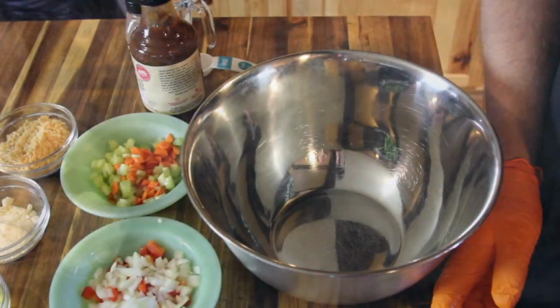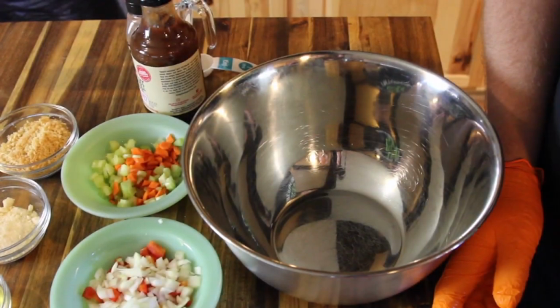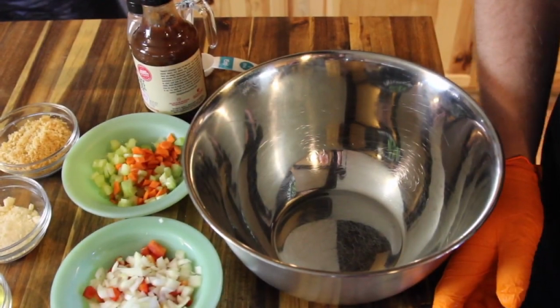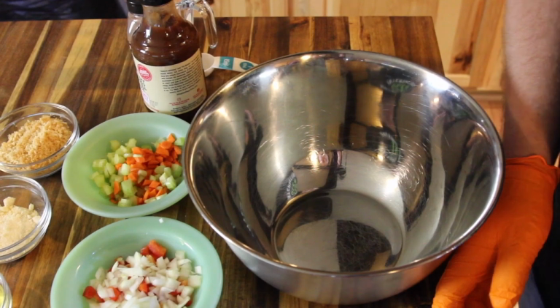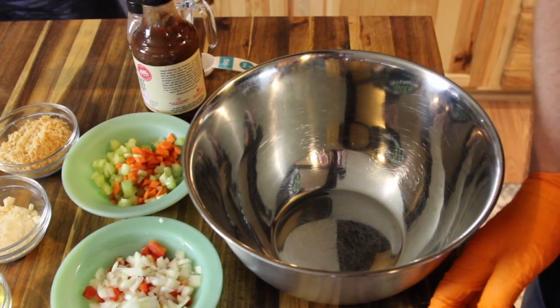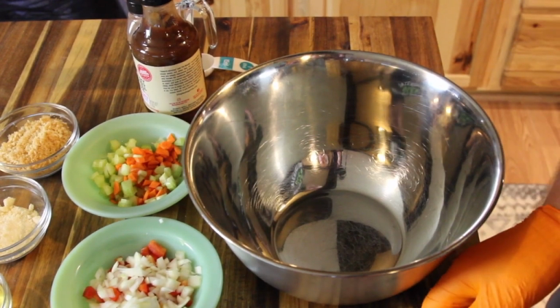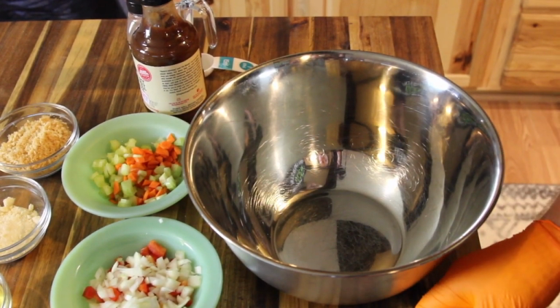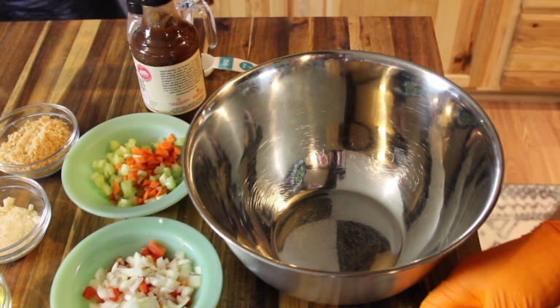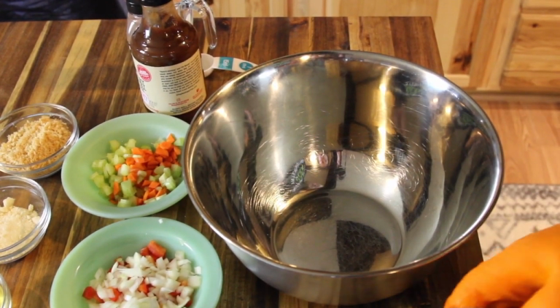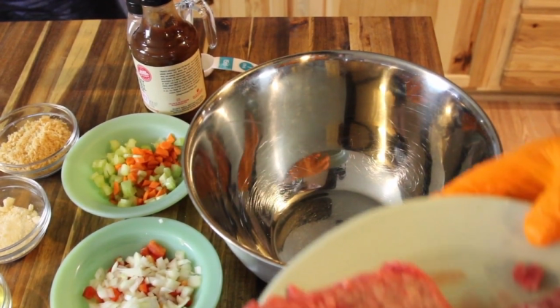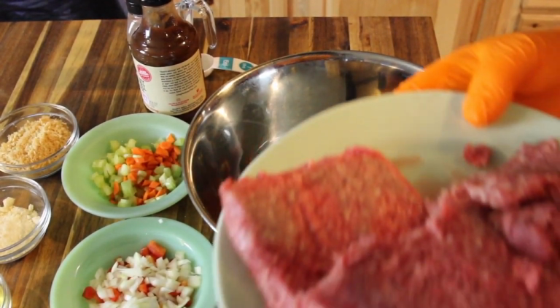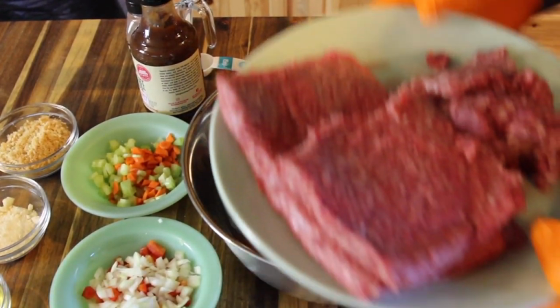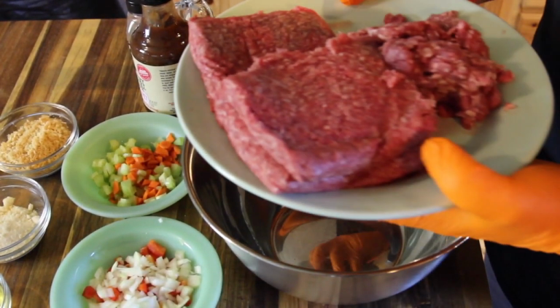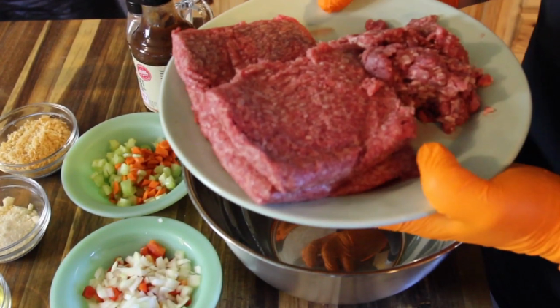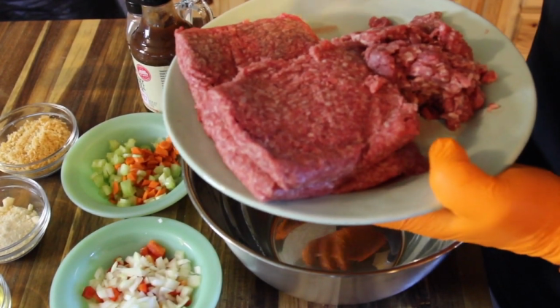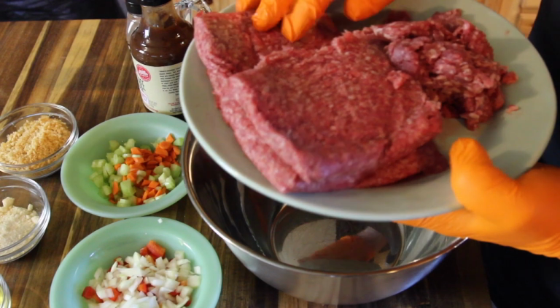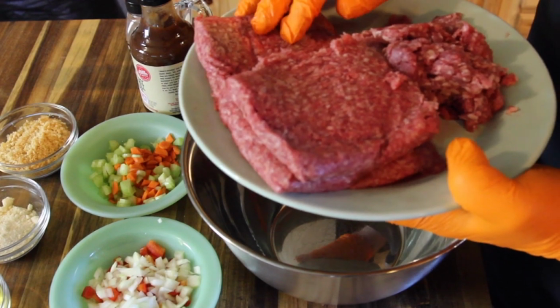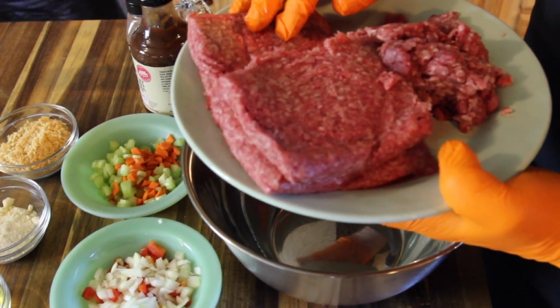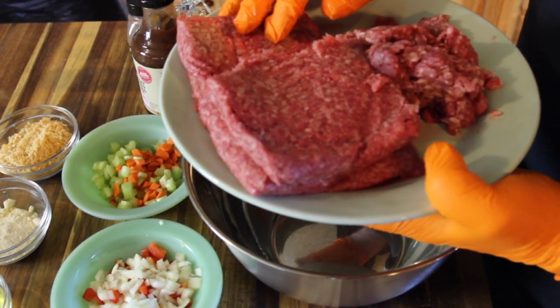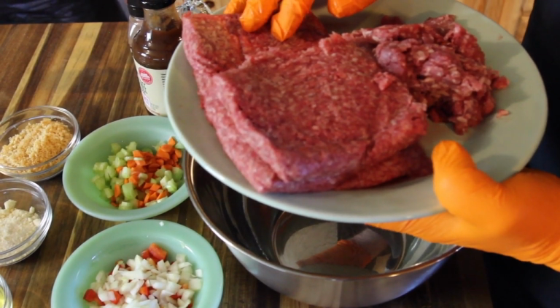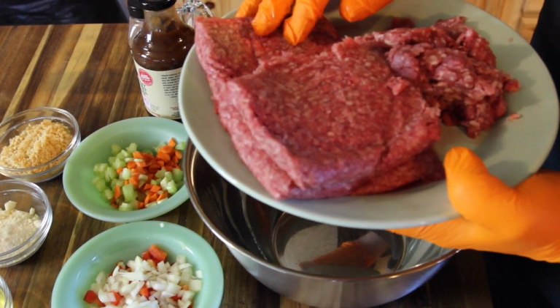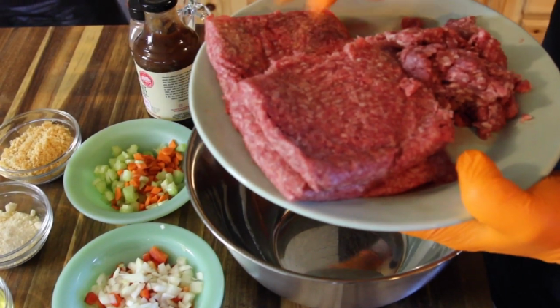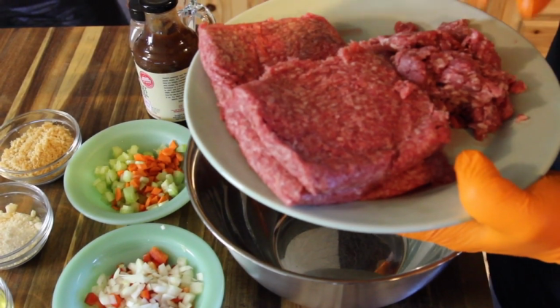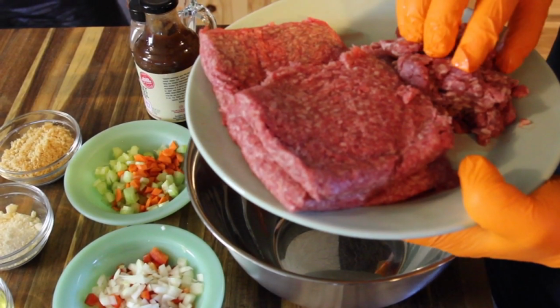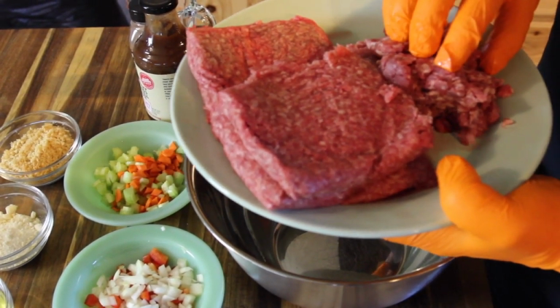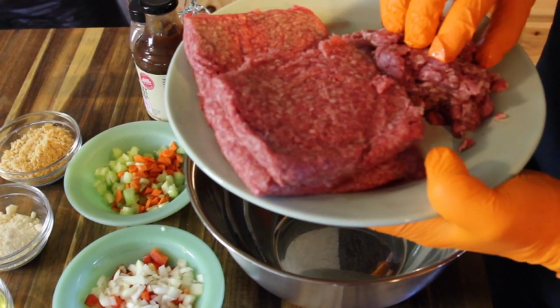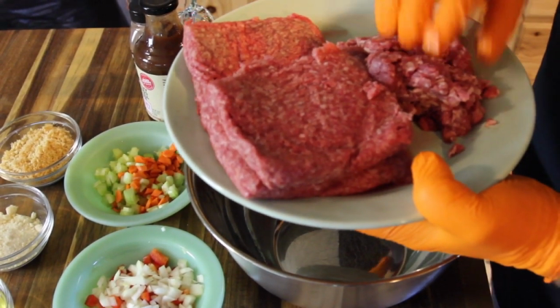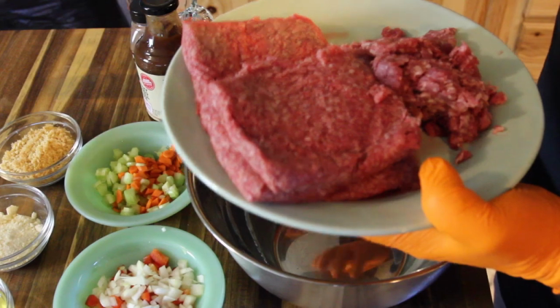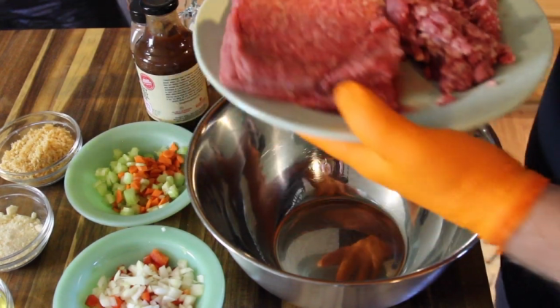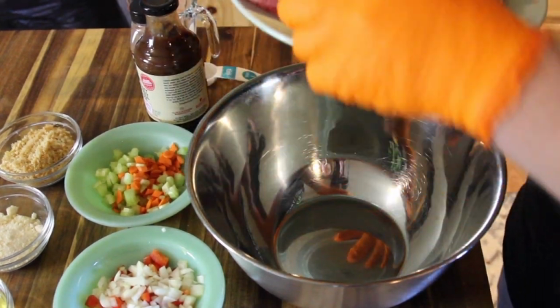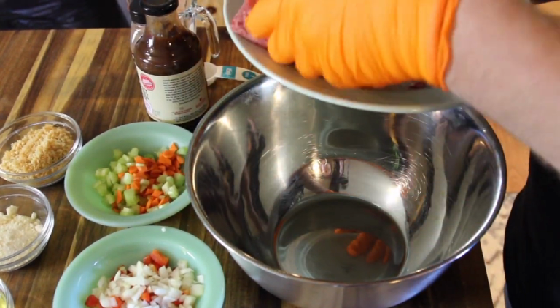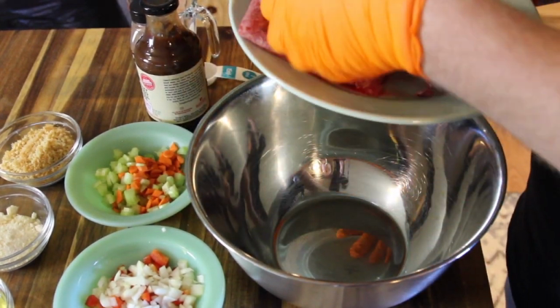So the first thing that we need for our meatloaf, obviously, is going to be our meat. I have here a pound and a half of ground beef, as well as a half a pound of ground pork. We're going to put that in the bowl and combine it.